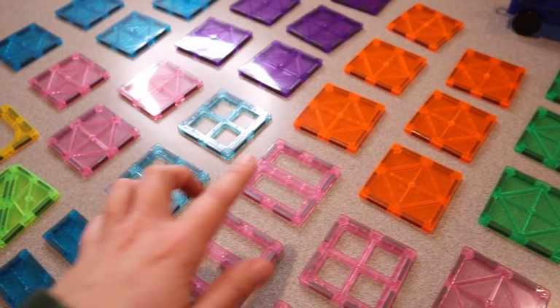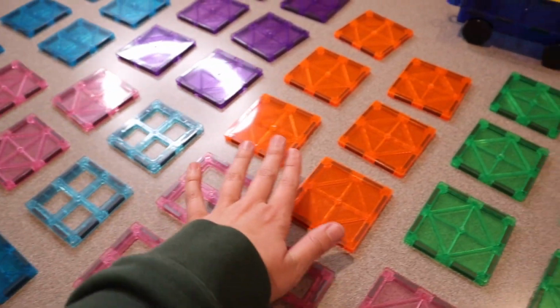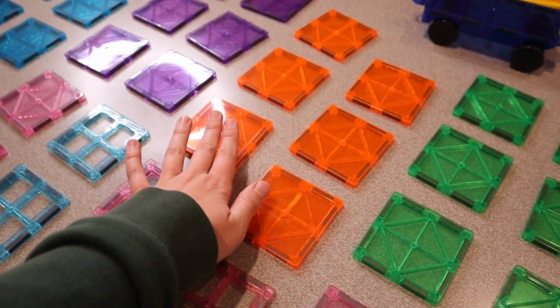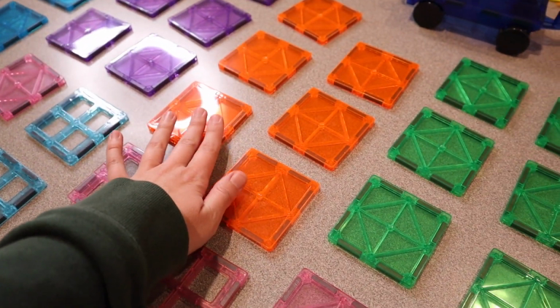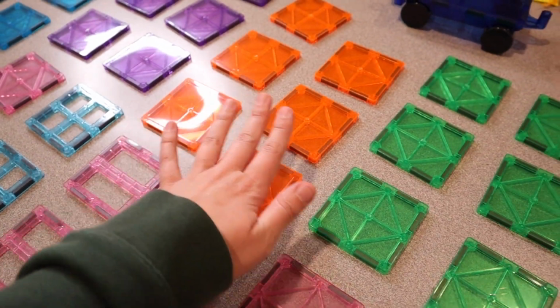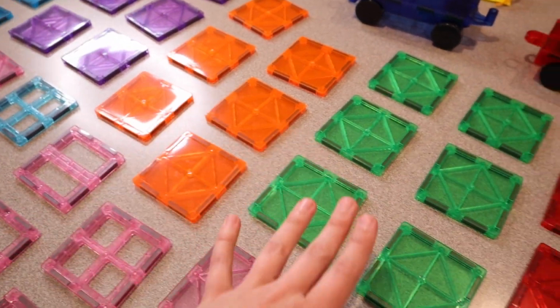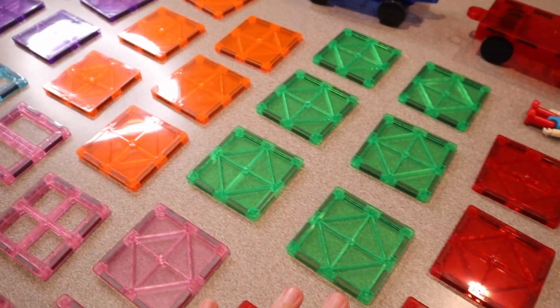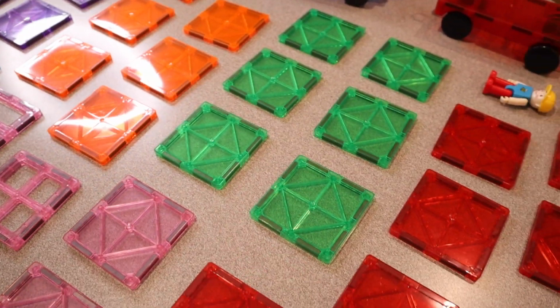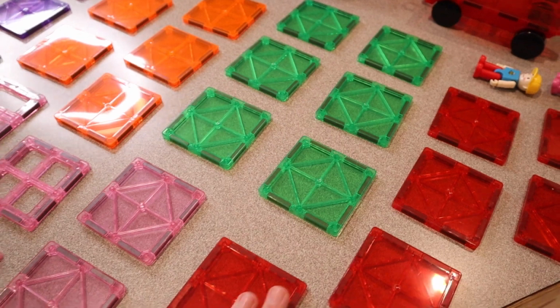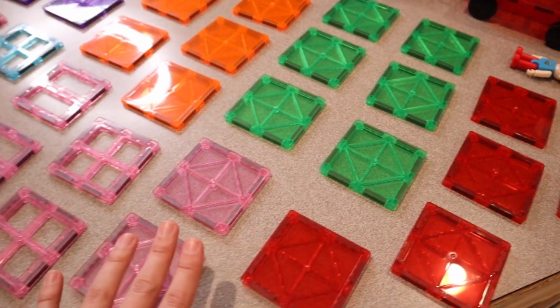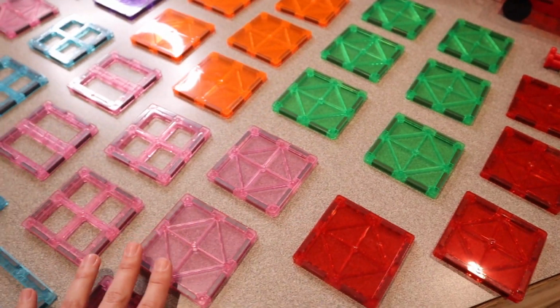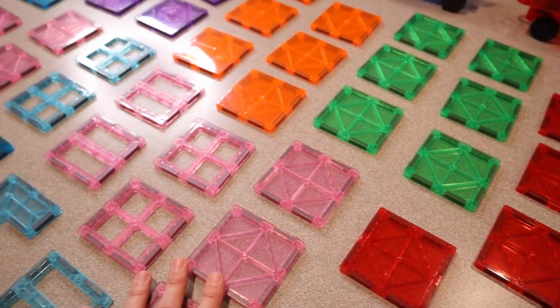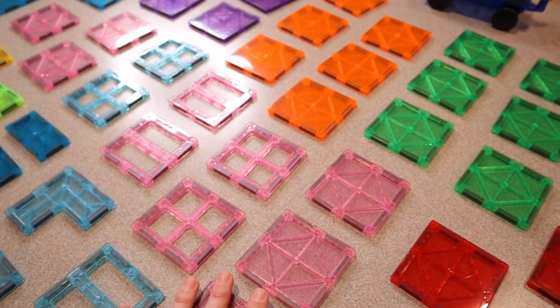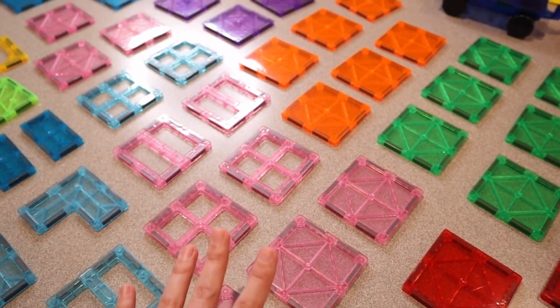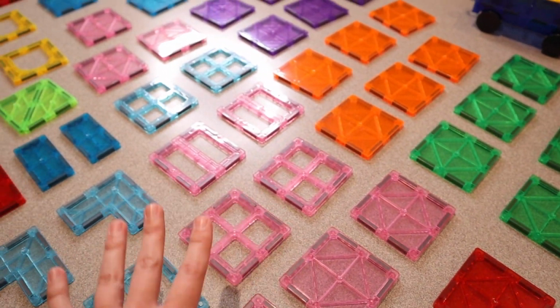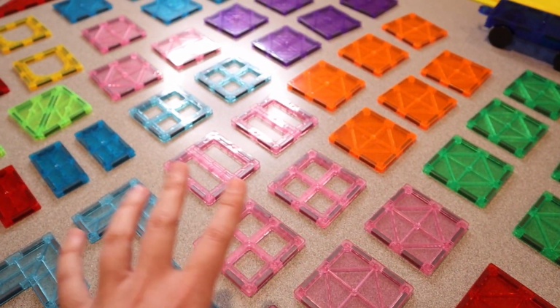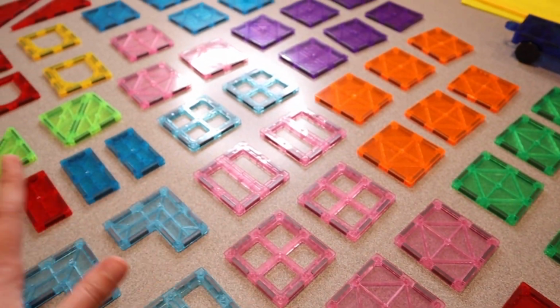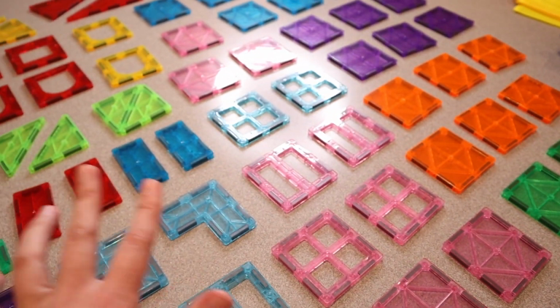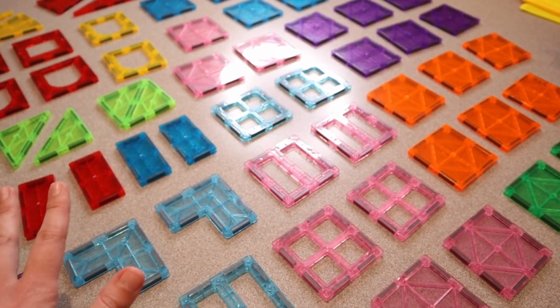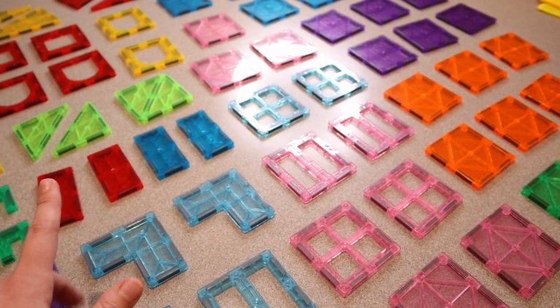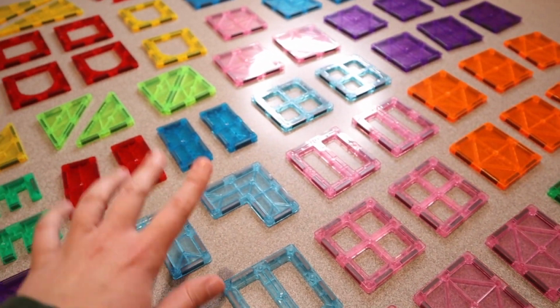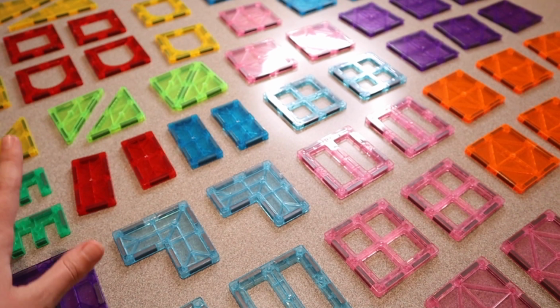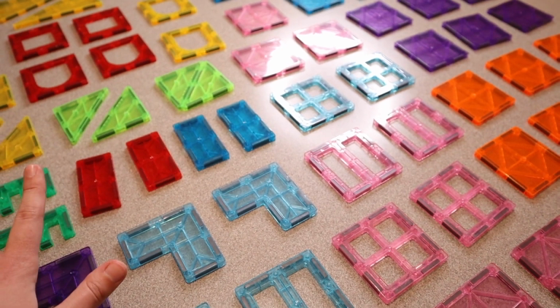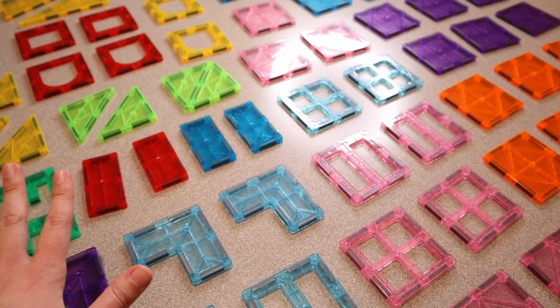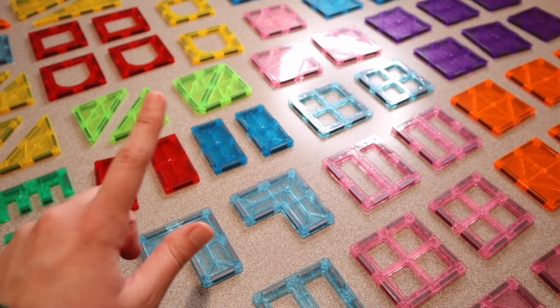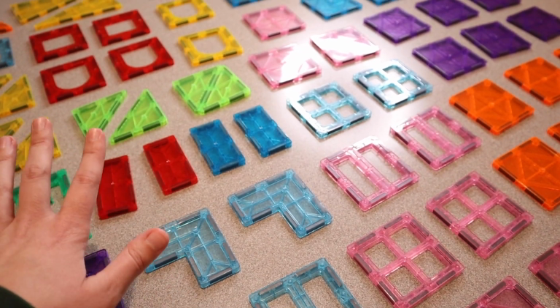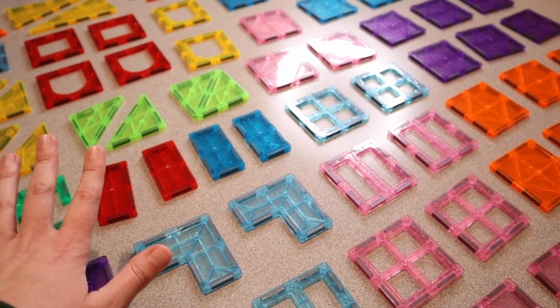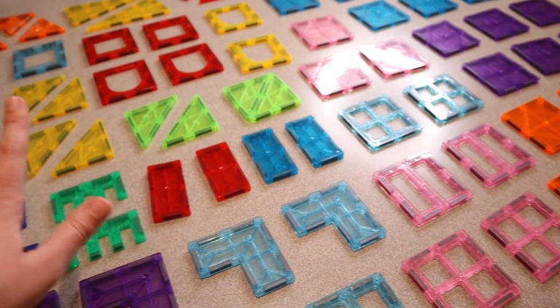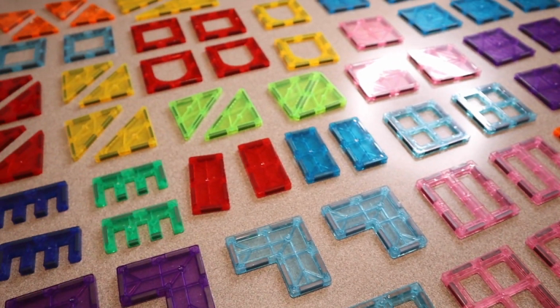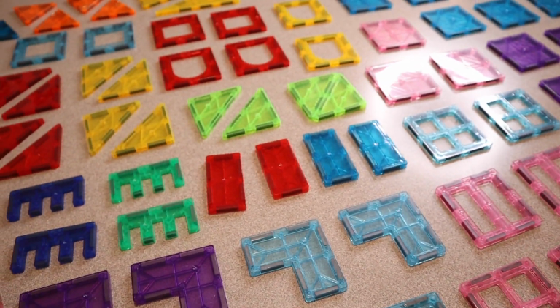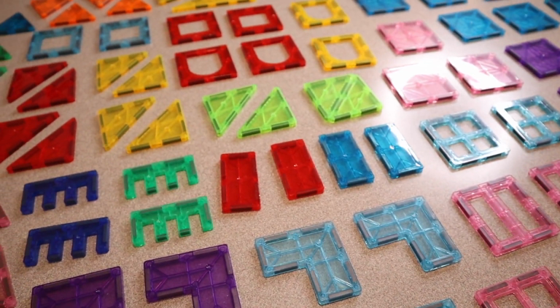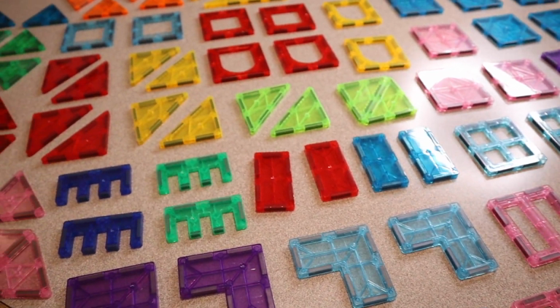We have a lot of these solid pieces in all these different colors. I really like that this comes with kind of your traditional girl and boy colors so it can be for any kids, and any kid is going to find their favorite color in here, which I really like.